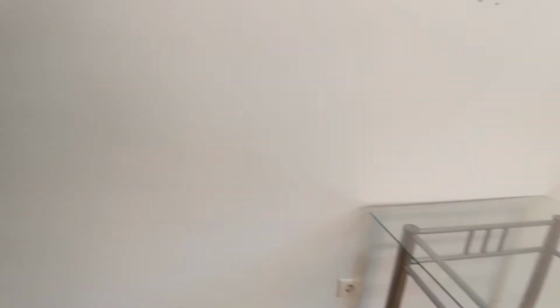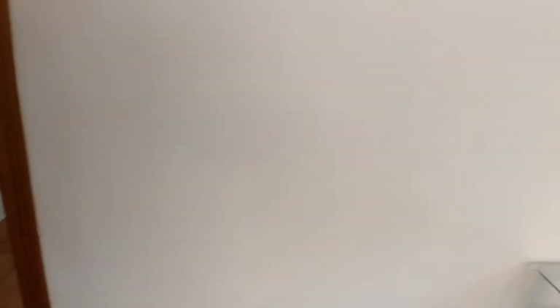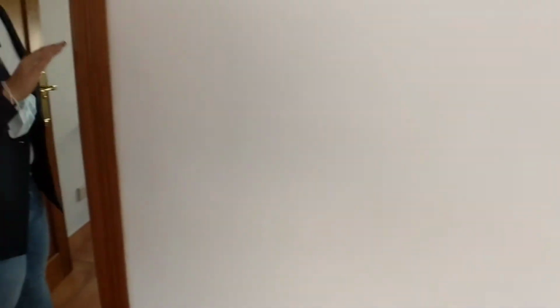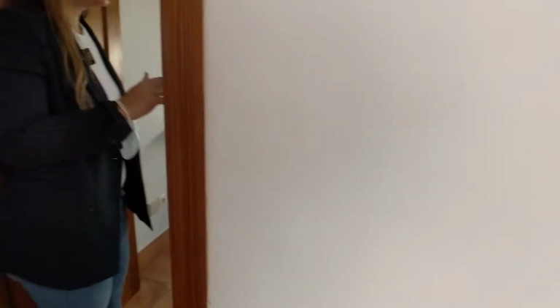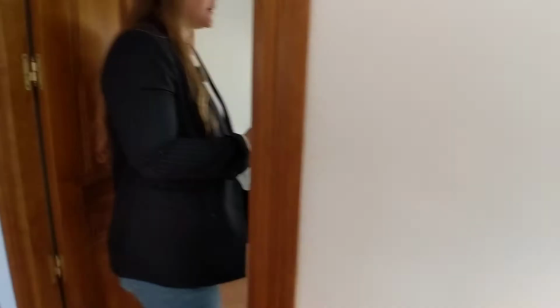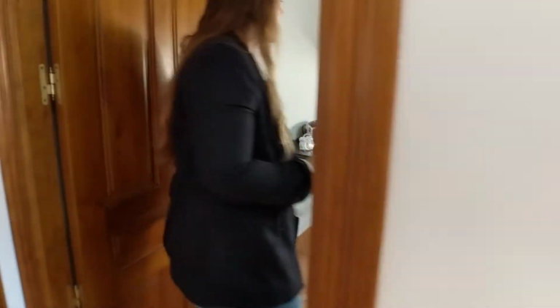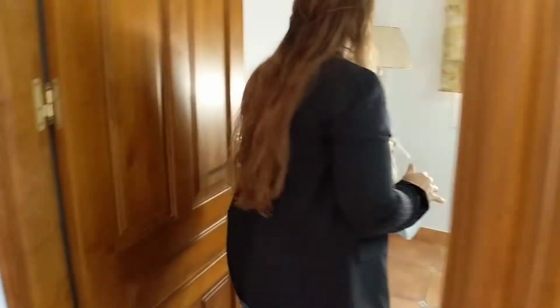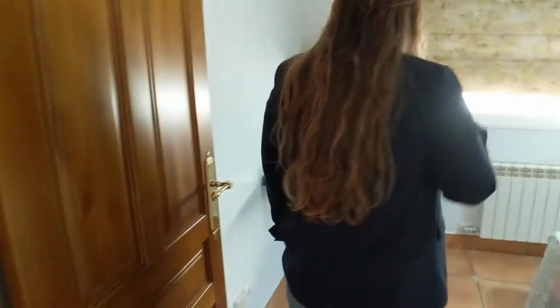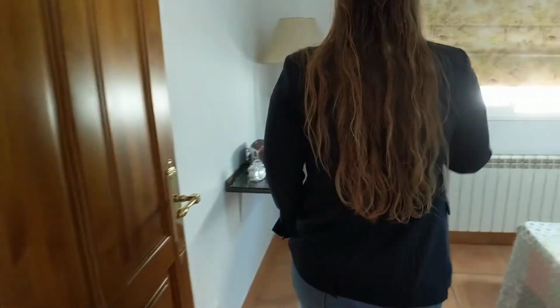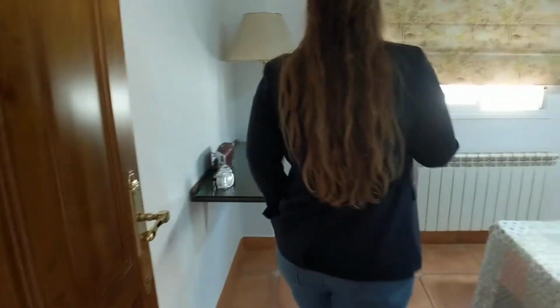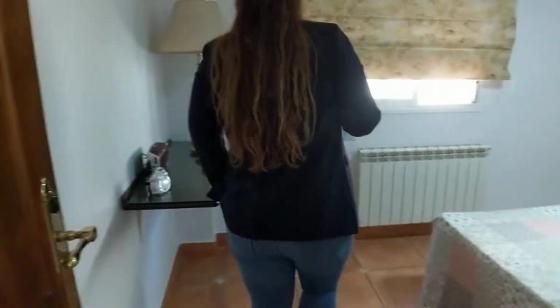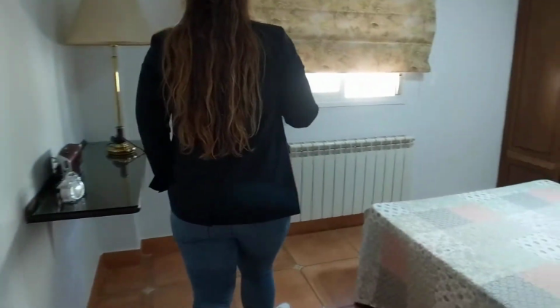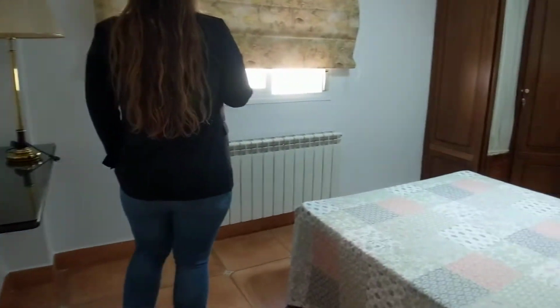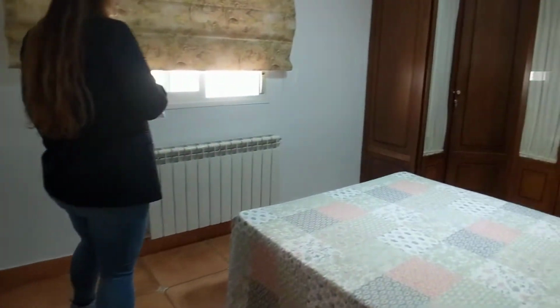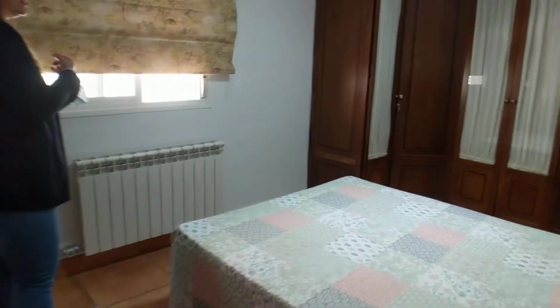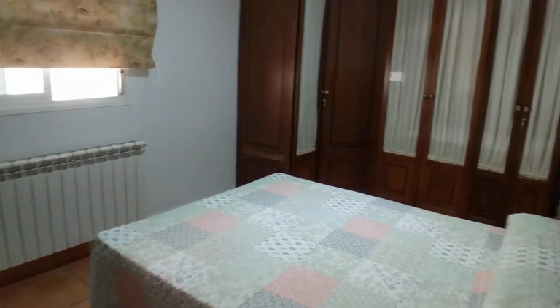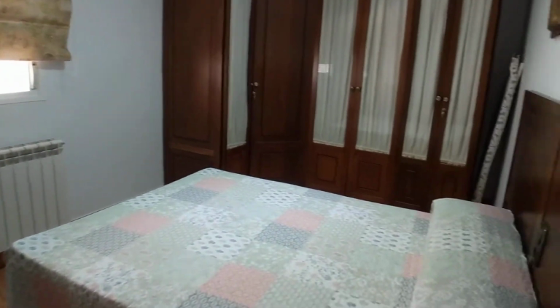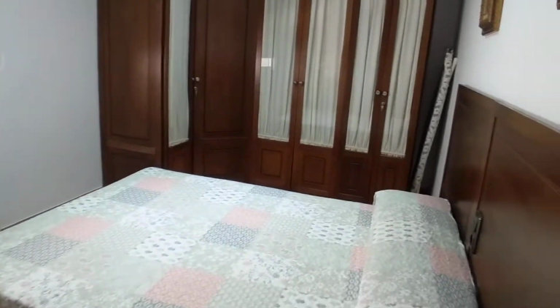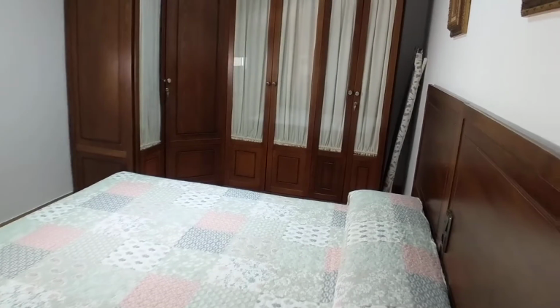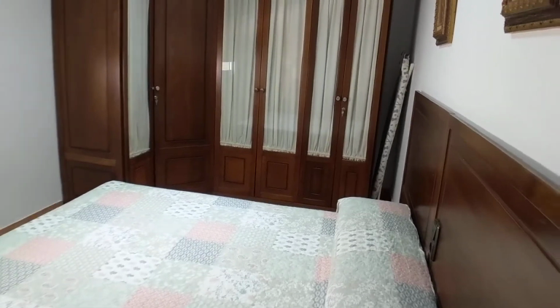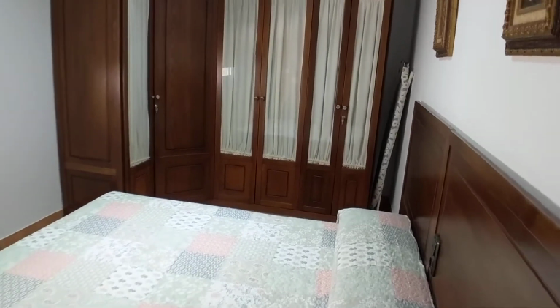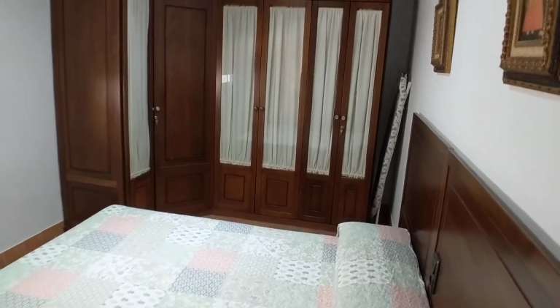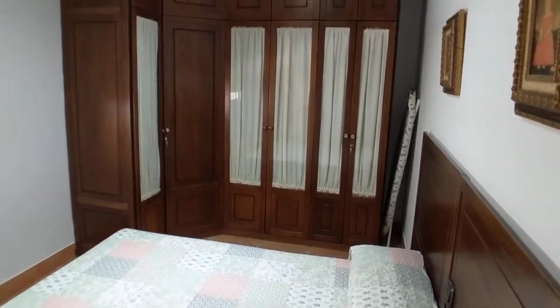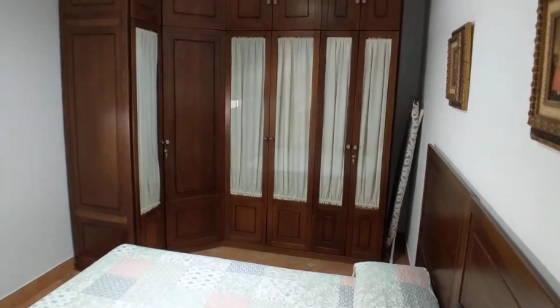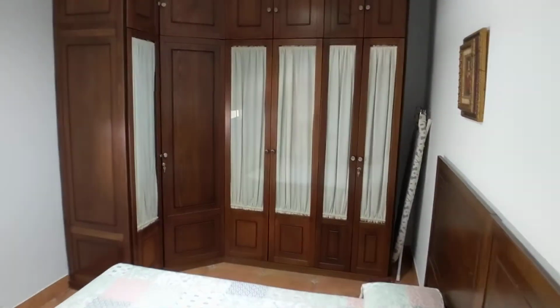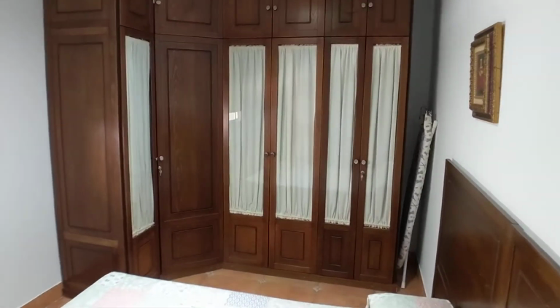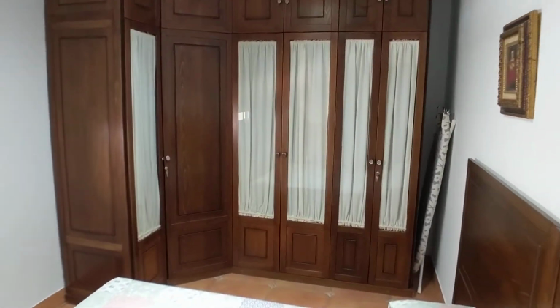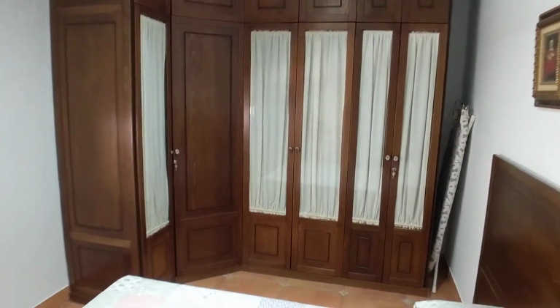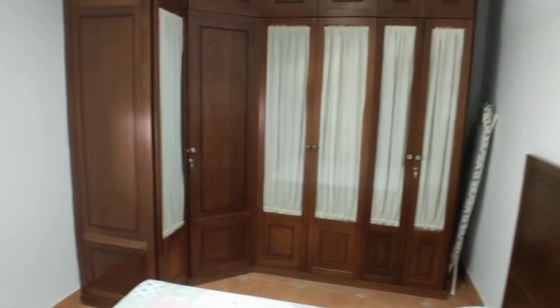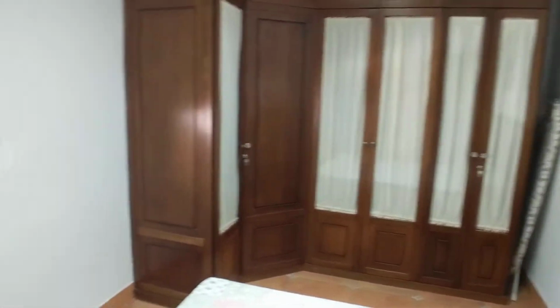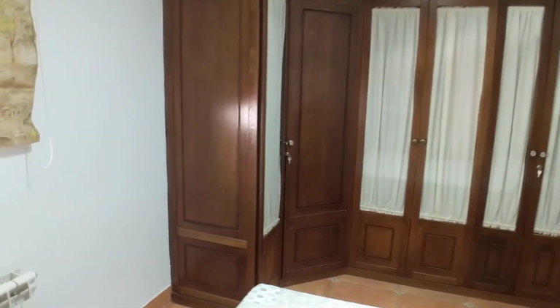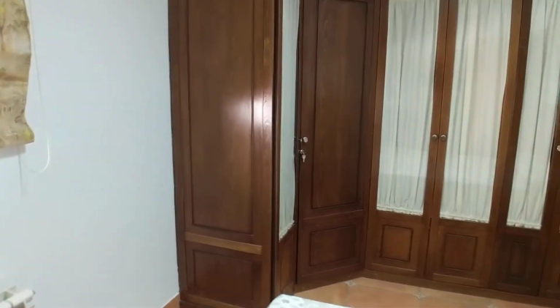And here we have a nice bigger bedroom with a window out to the back. You don't really see much of anything out there, but you have a great big wardrobe and a nice double bed. This is a nice big space in this bedroom.